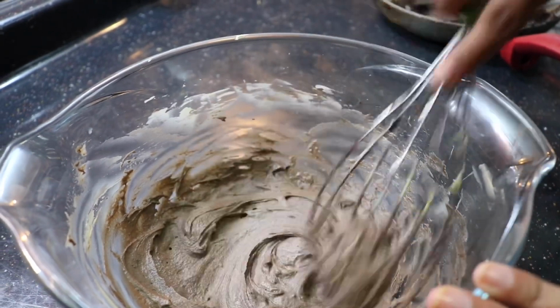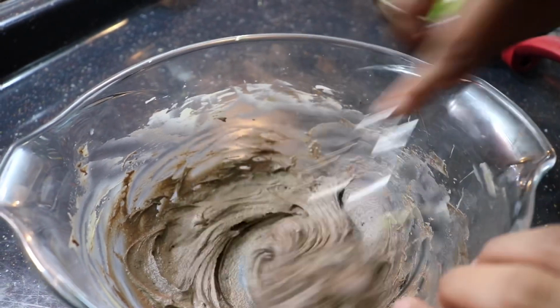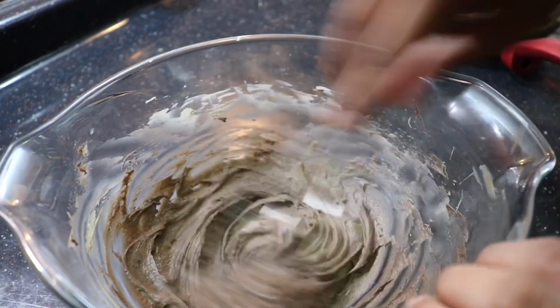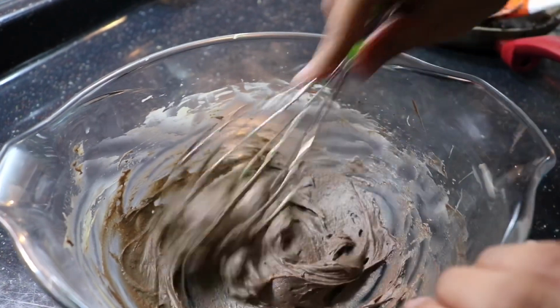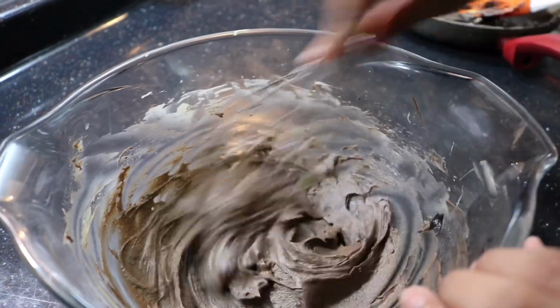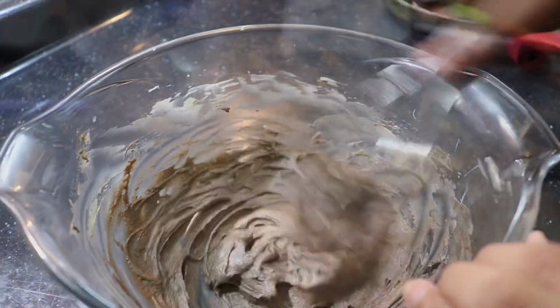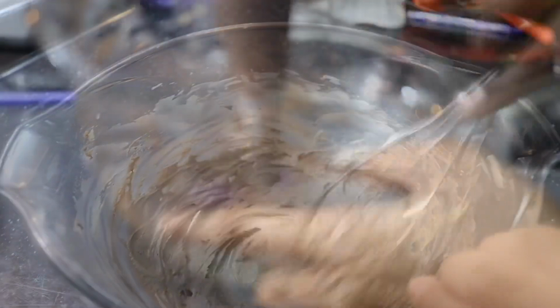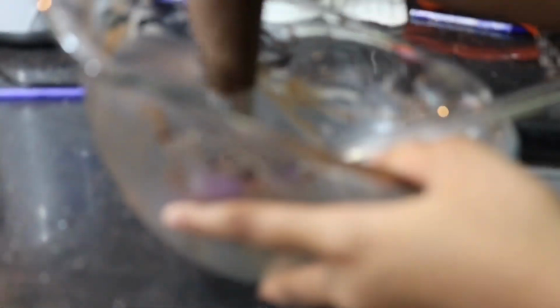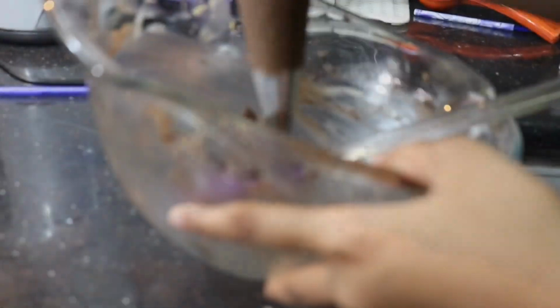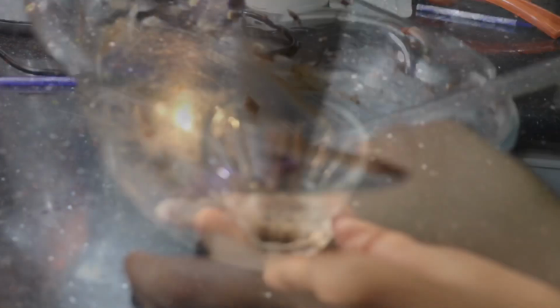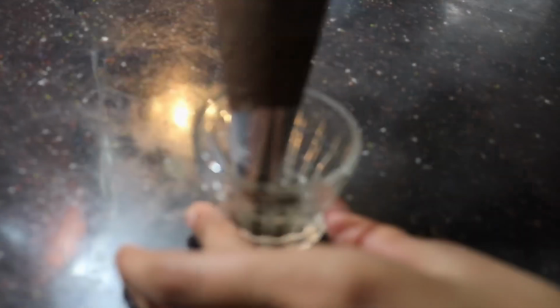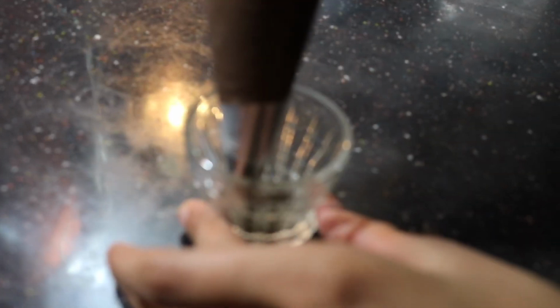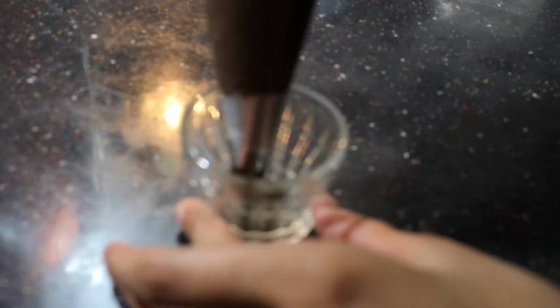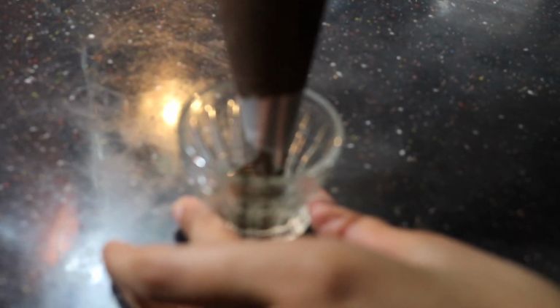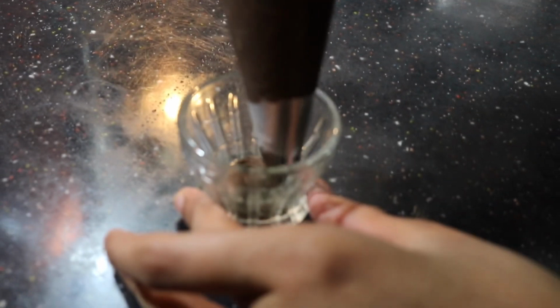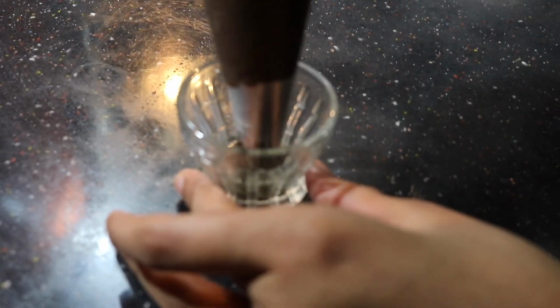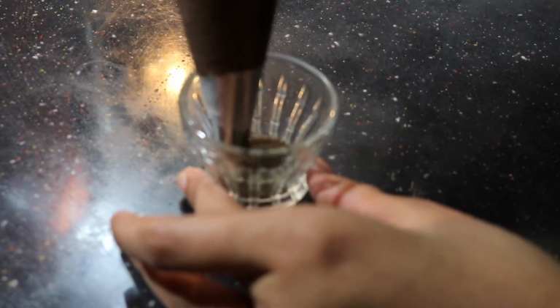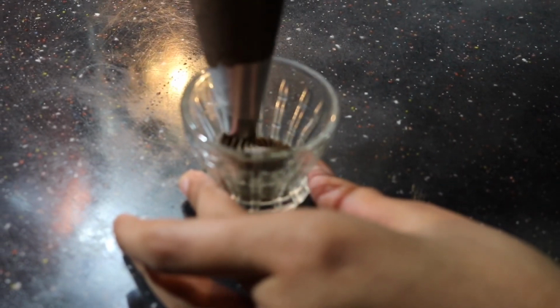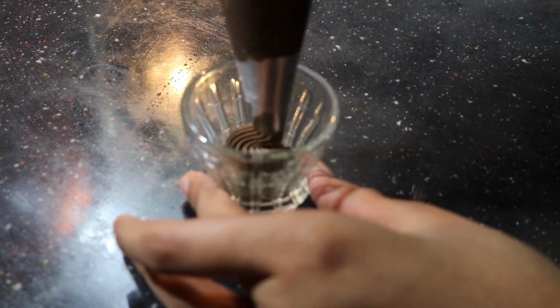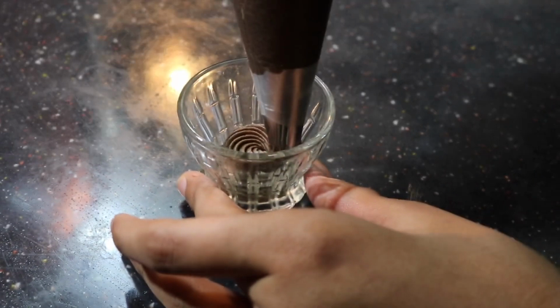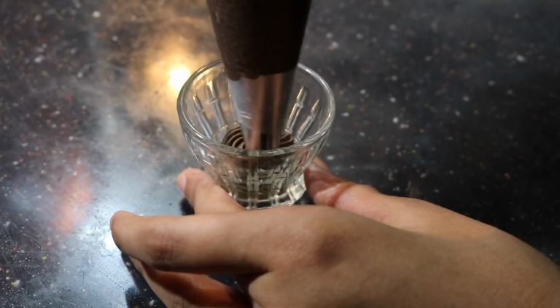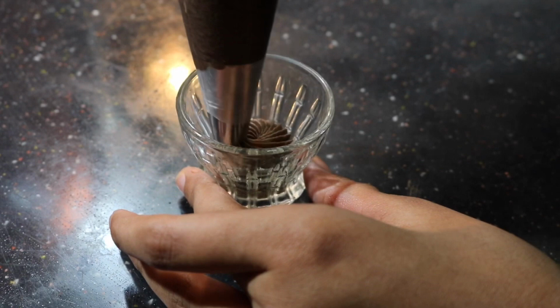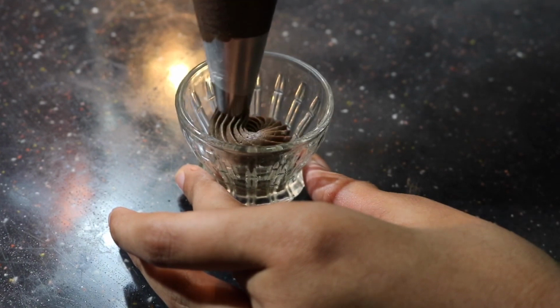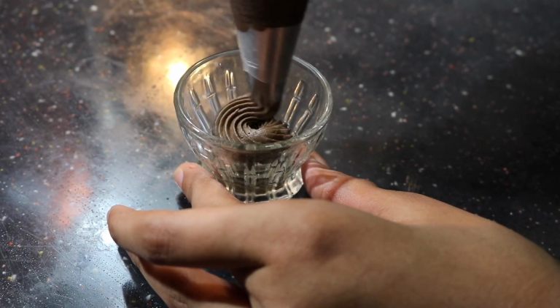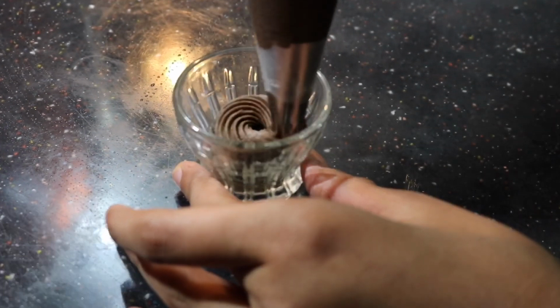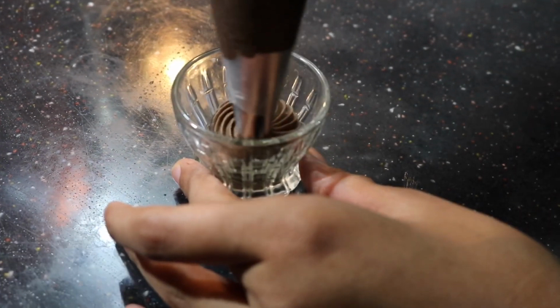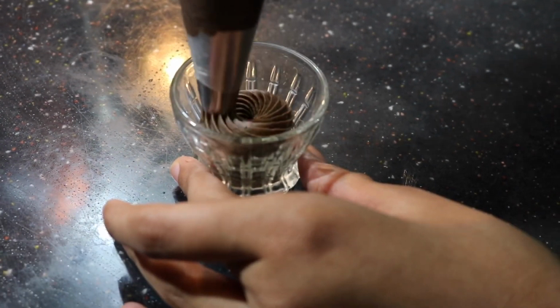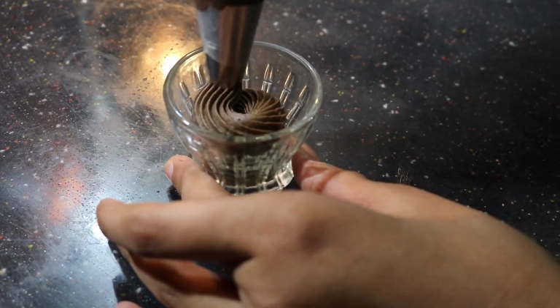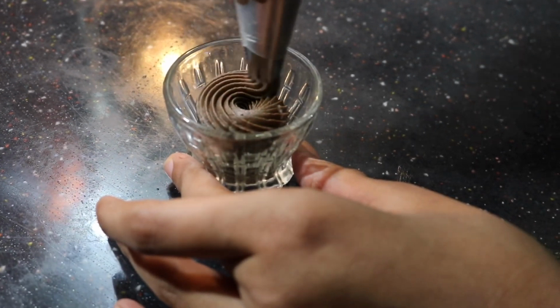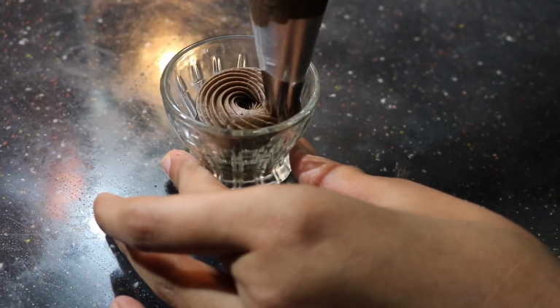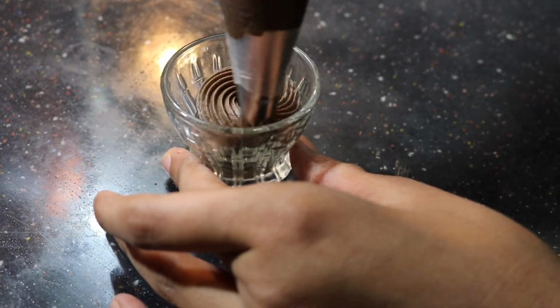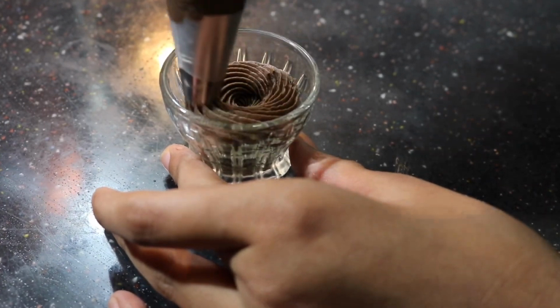The frosting is ready. I've transferred it to a piping bag to show you how it looks when you pipe it — you can see all the lines and everything are really clear.